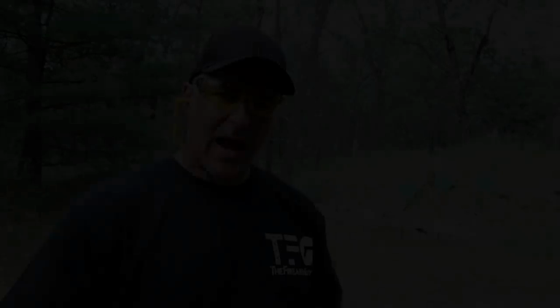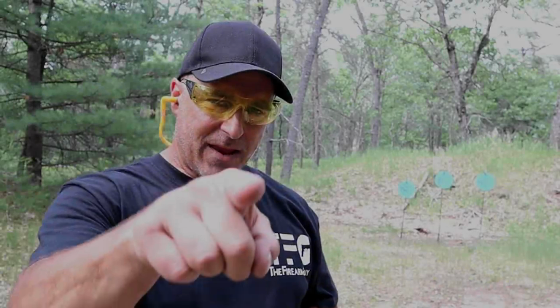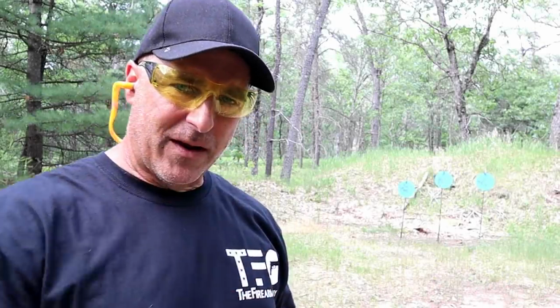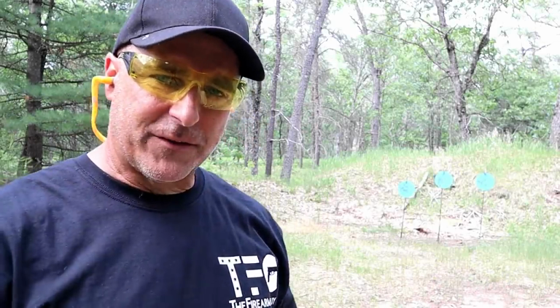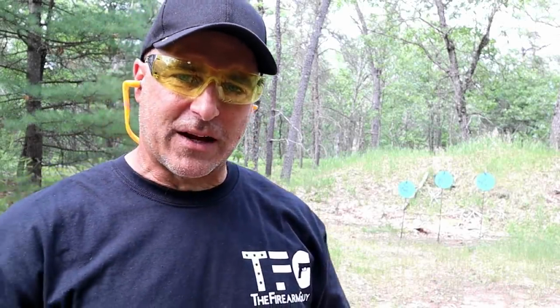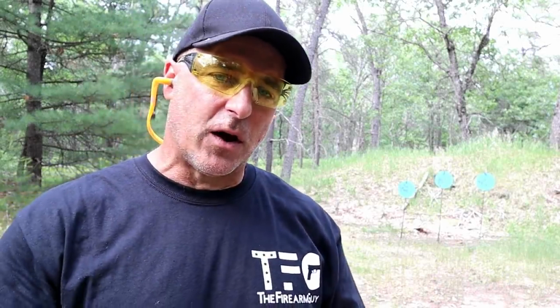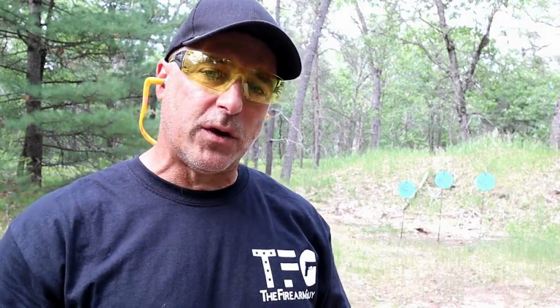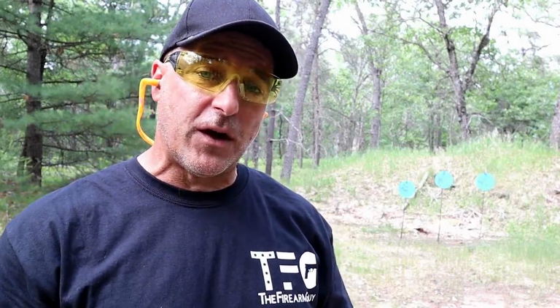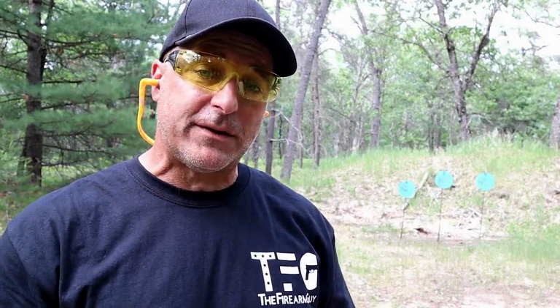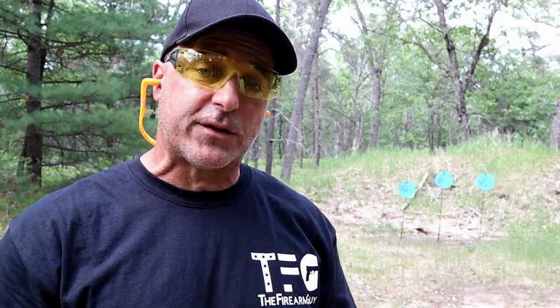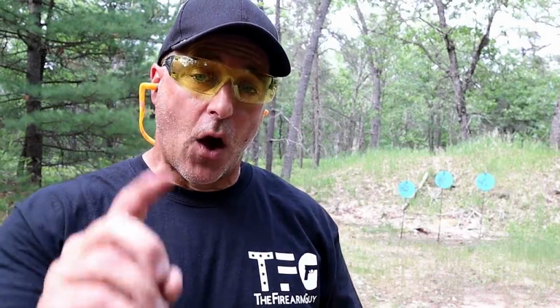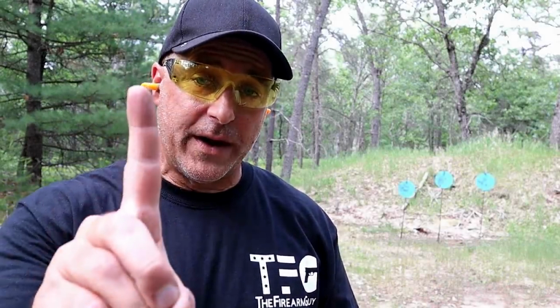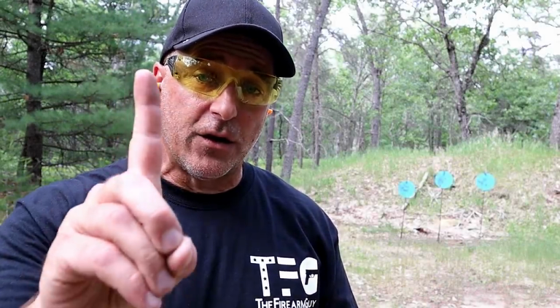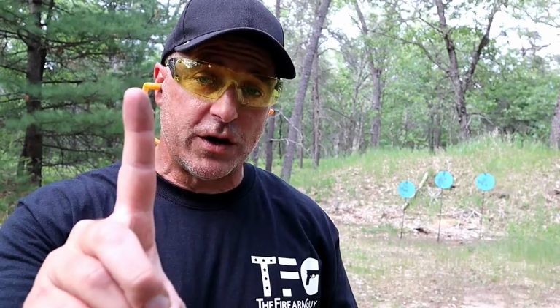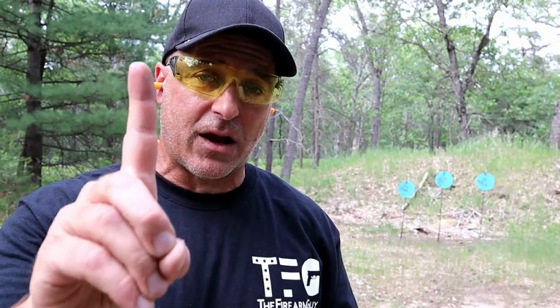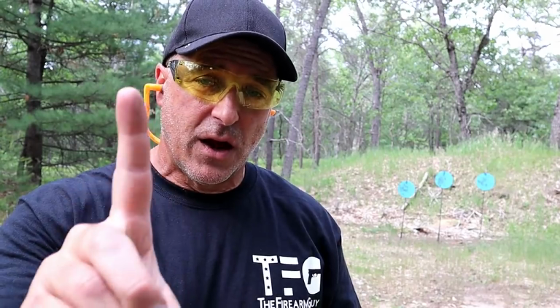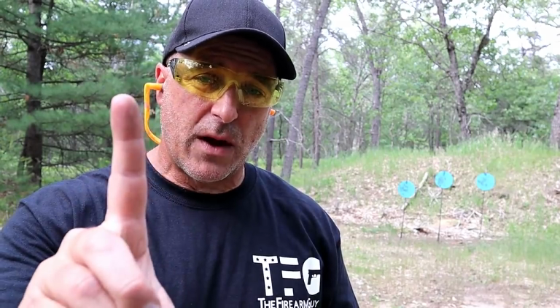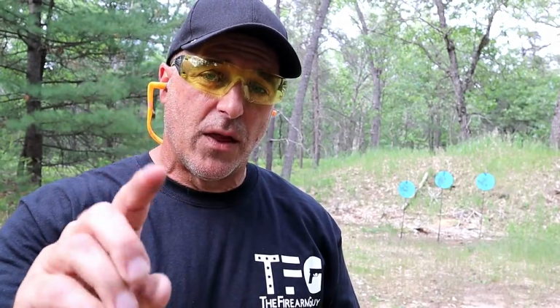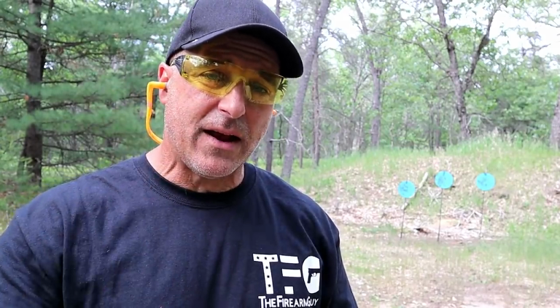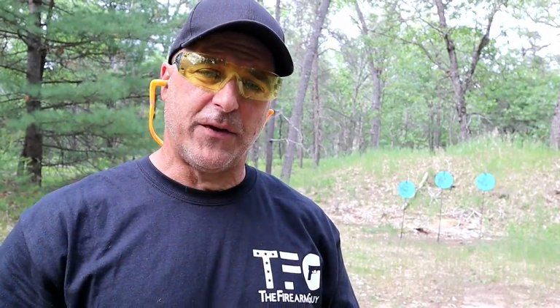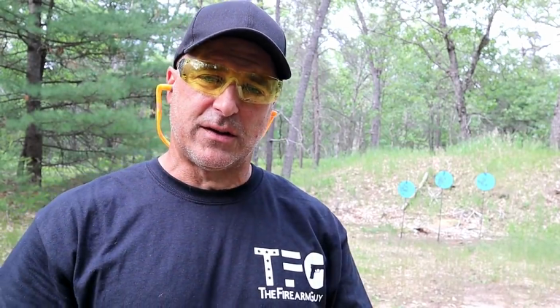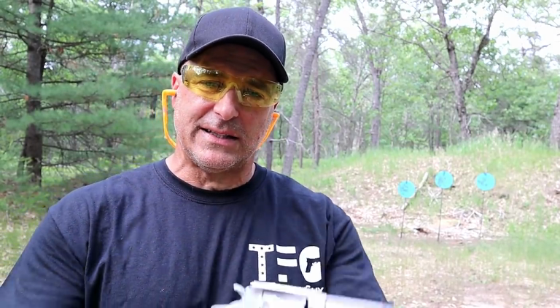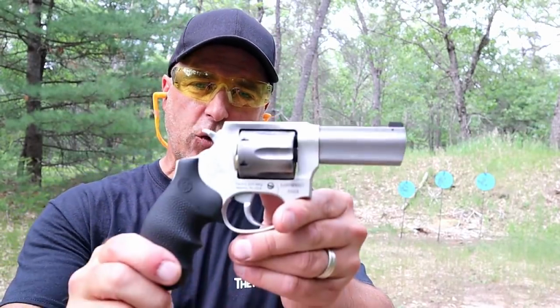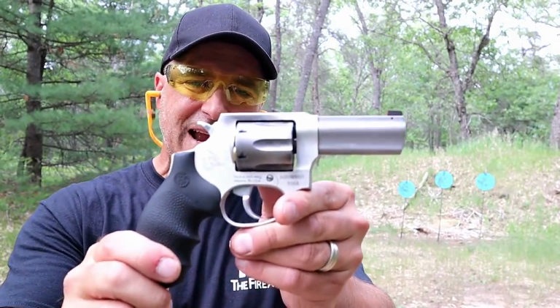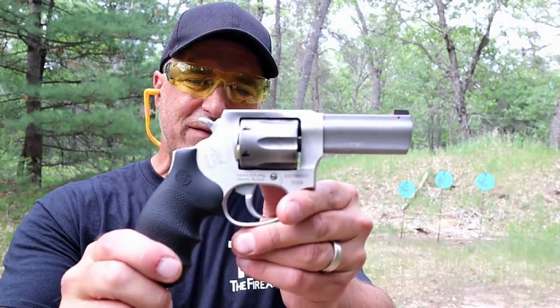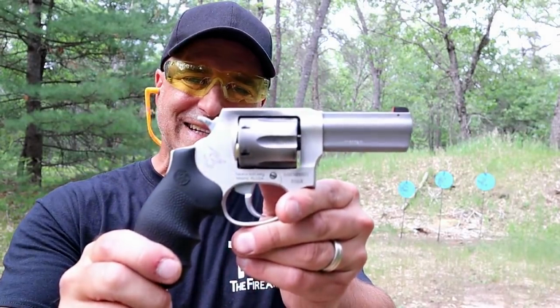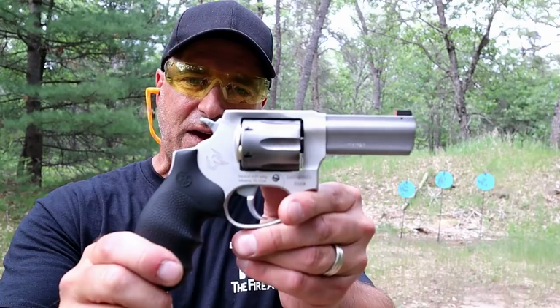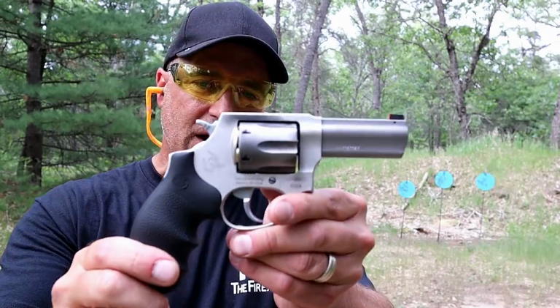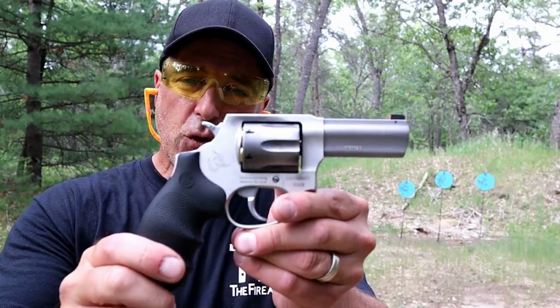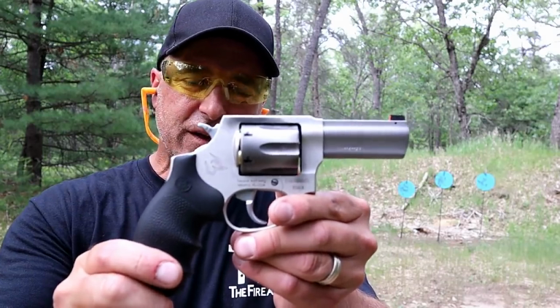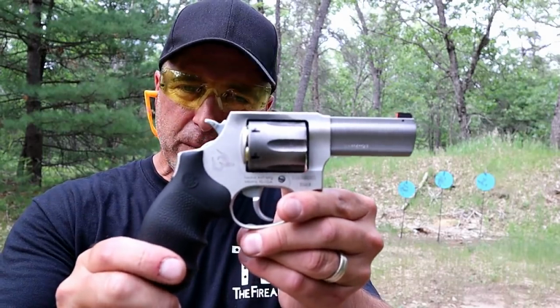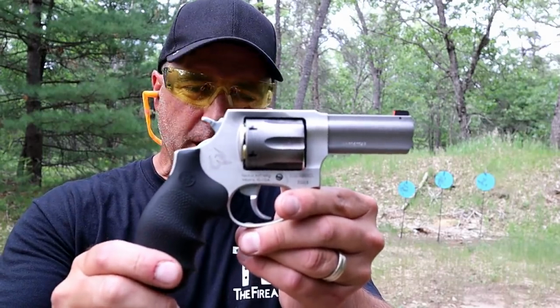Hey there friends, thanks for checking in and welcome to another video in my series called one handgun, one shotgun, and one rifle. The handgun I'm featuring today is a Taurus 856 Defender, a new release from Taurus.